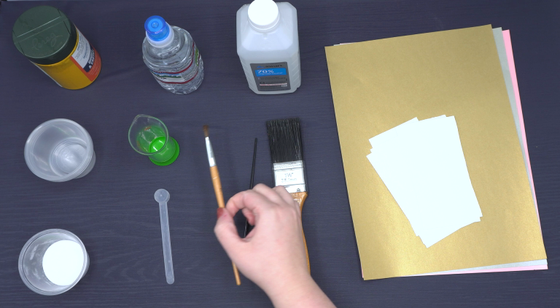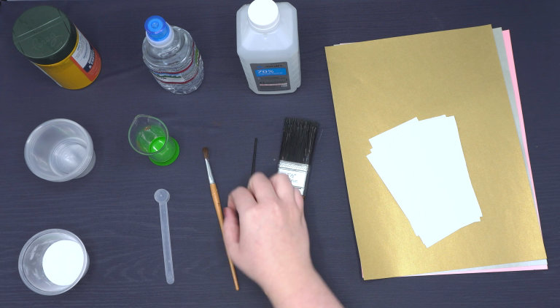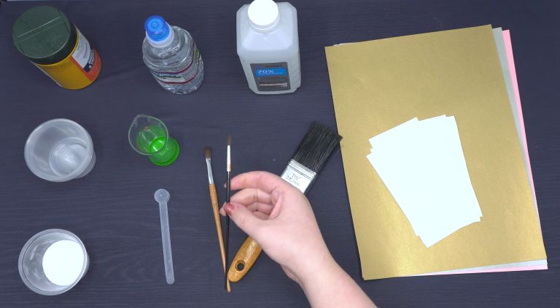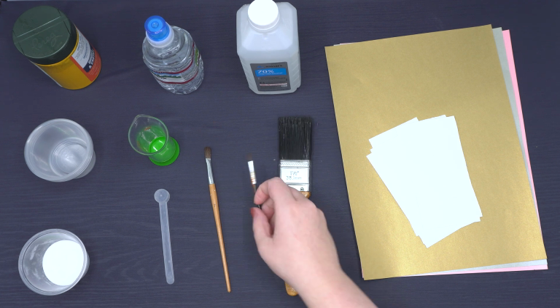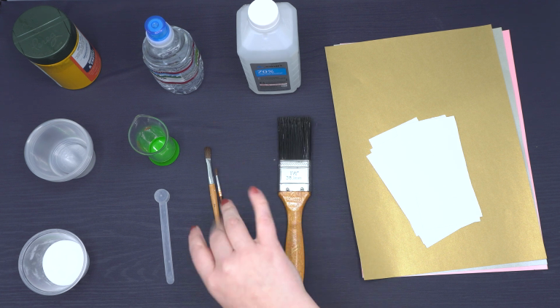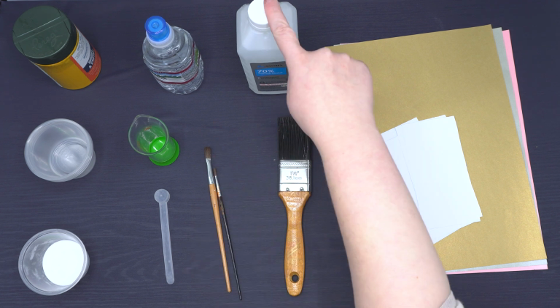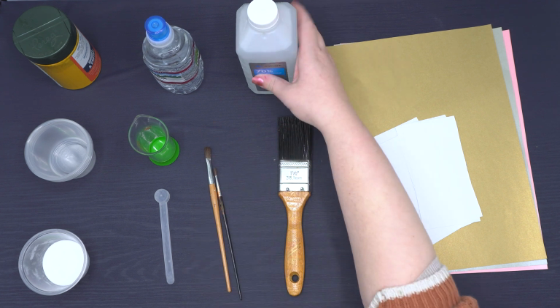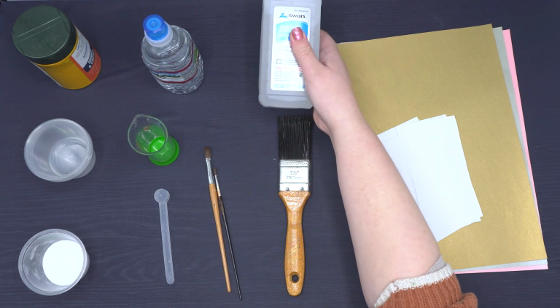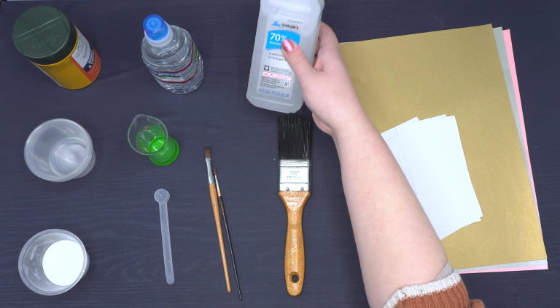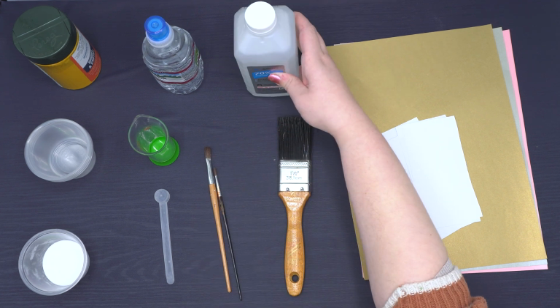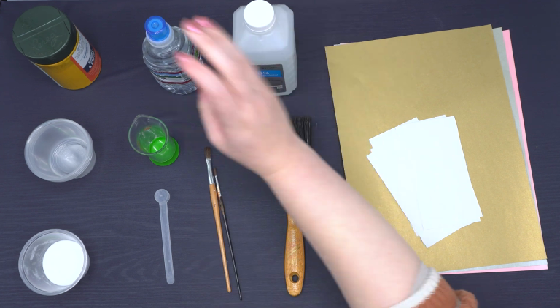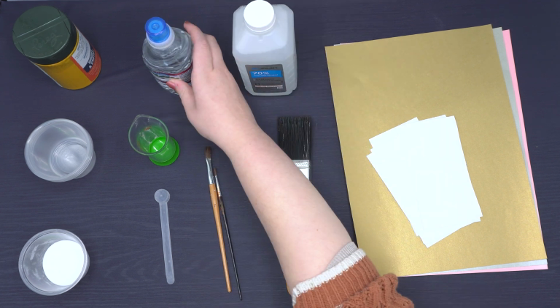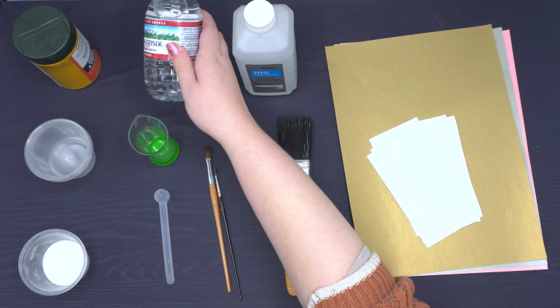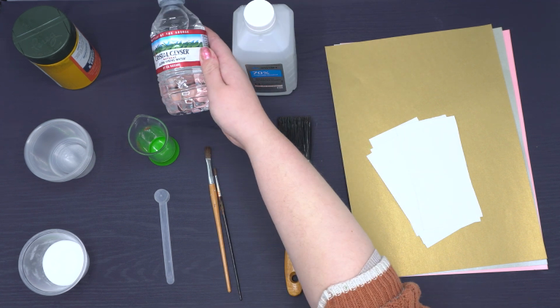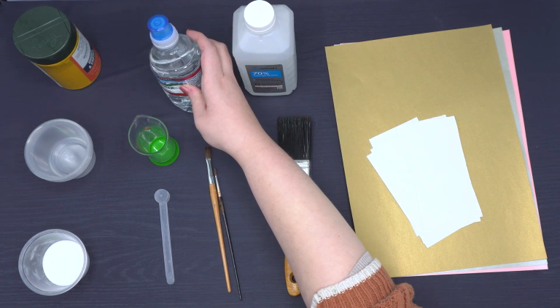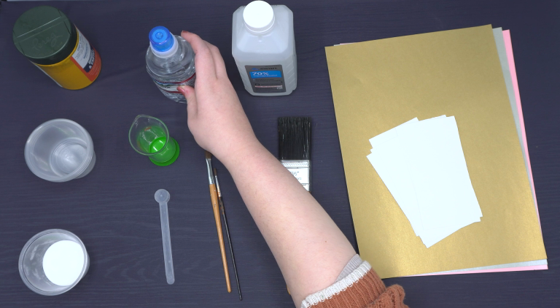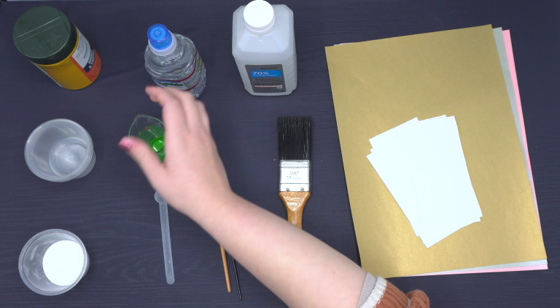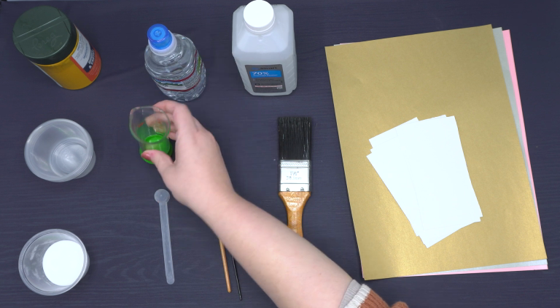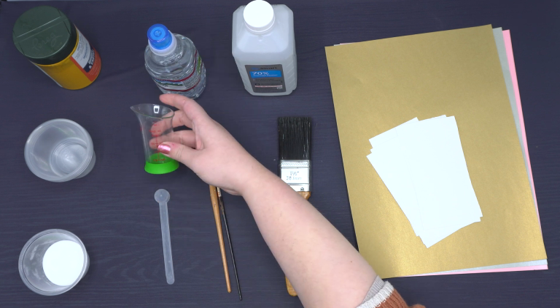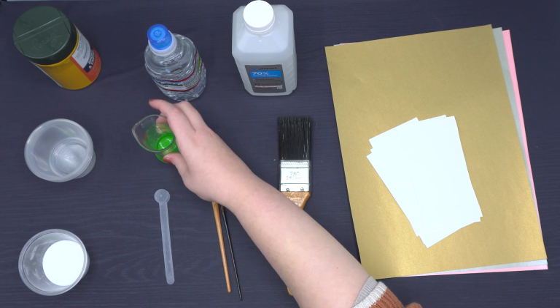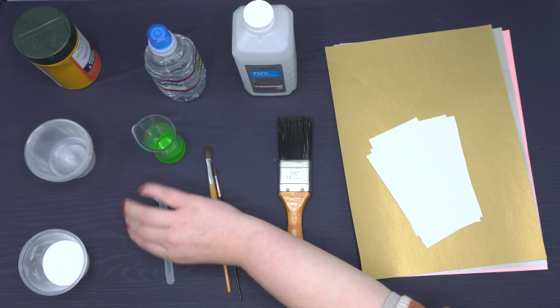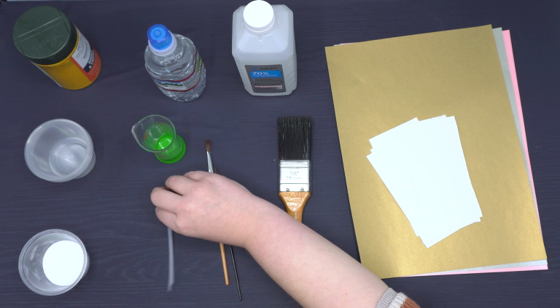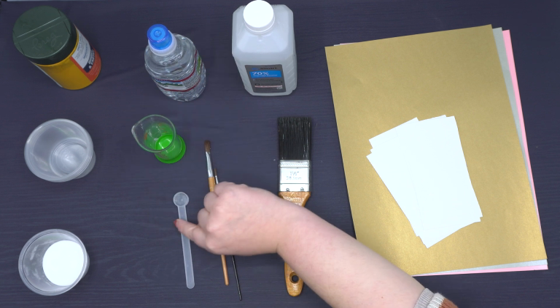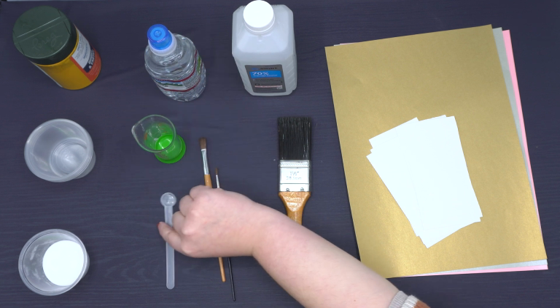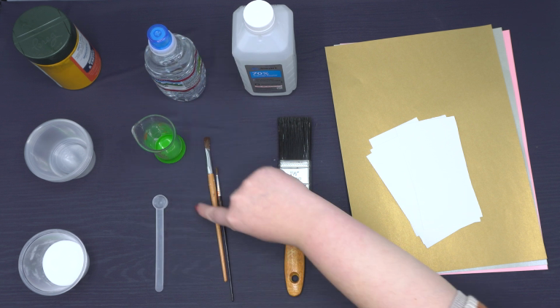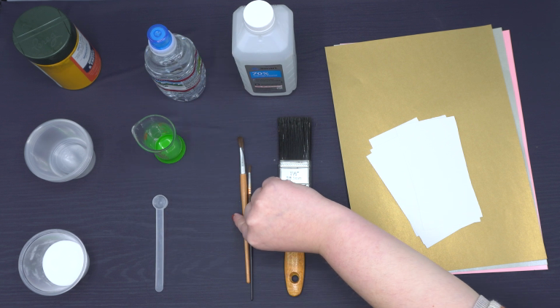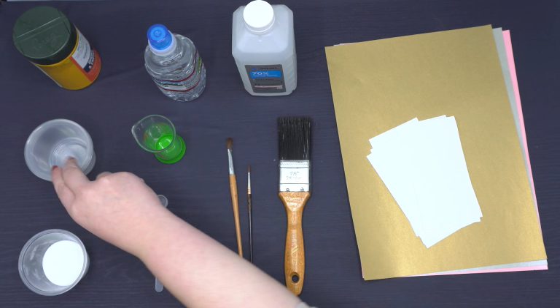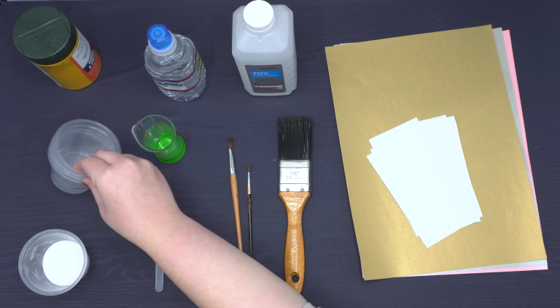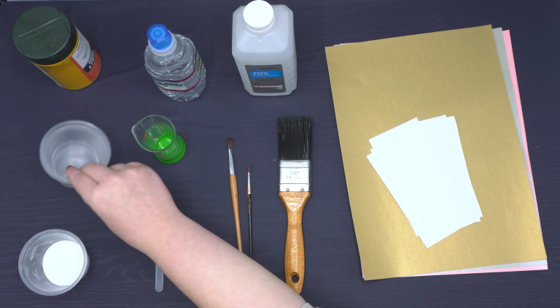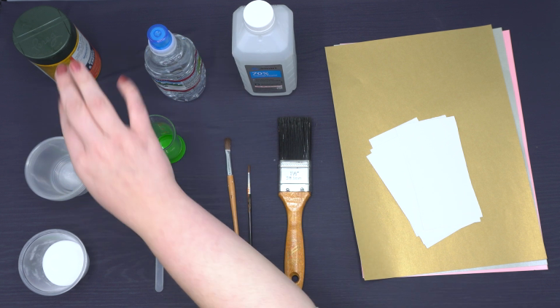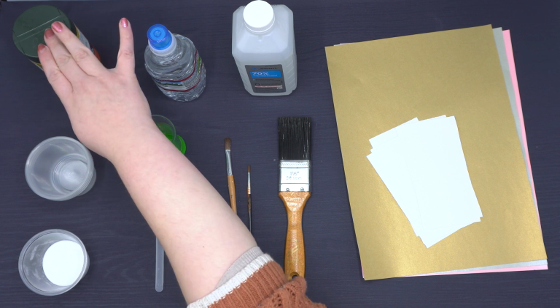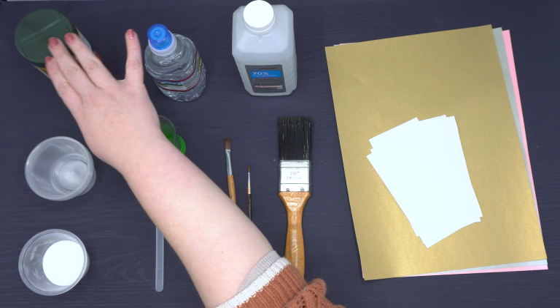A few paint brushes, rubbing alcohol, water, a measuring beaker or measuring tablespoon, a measuring teaspoon, two small bowls or containers, turmeric, and baking soda.